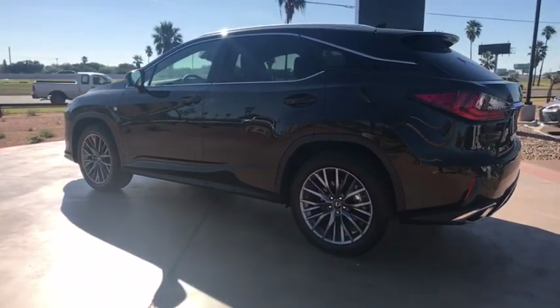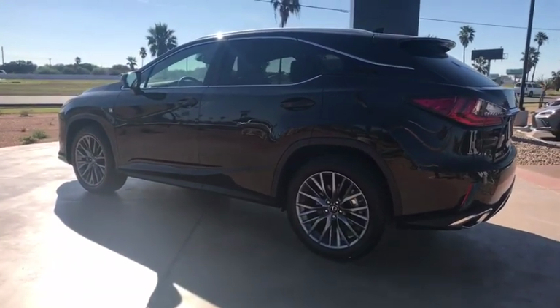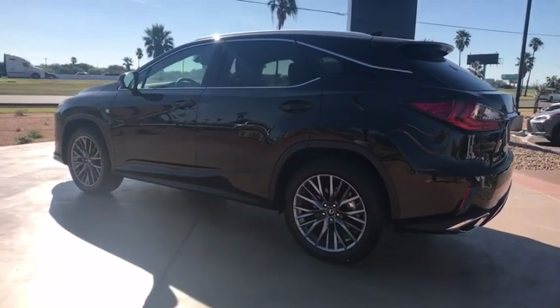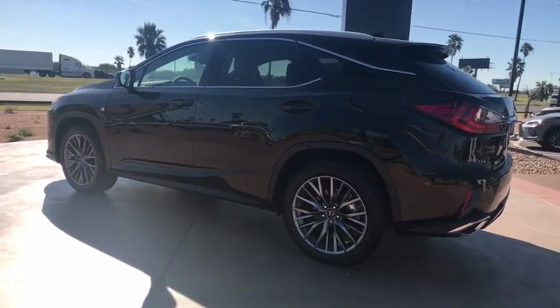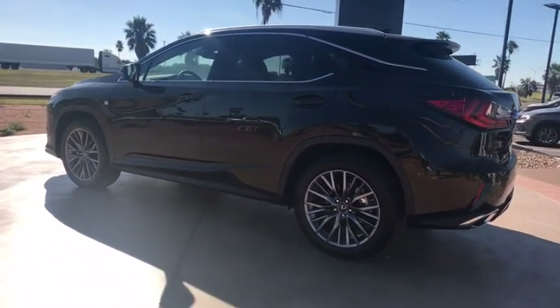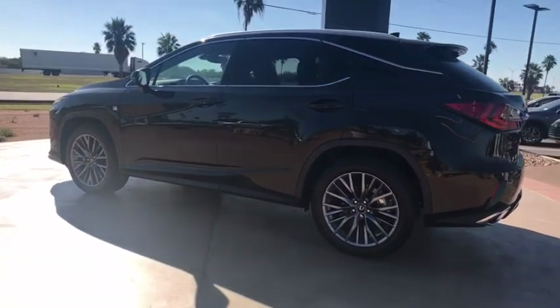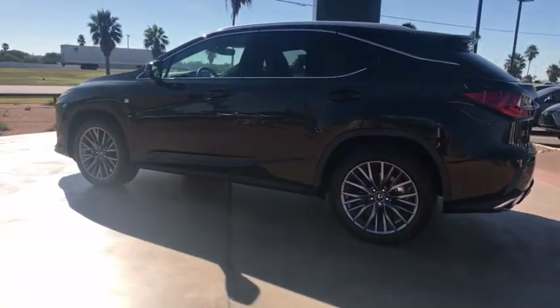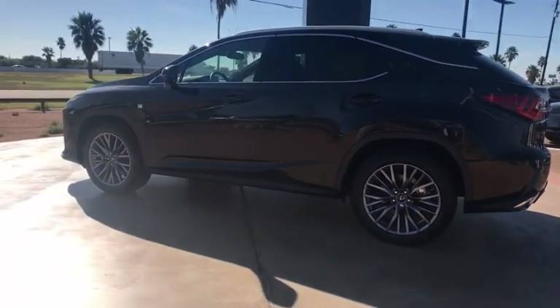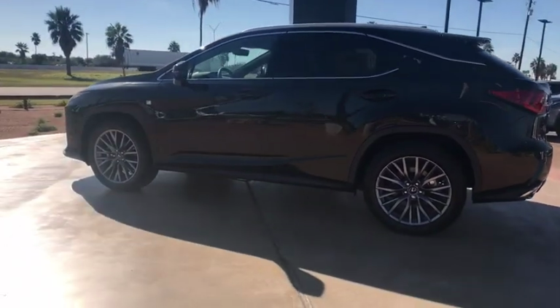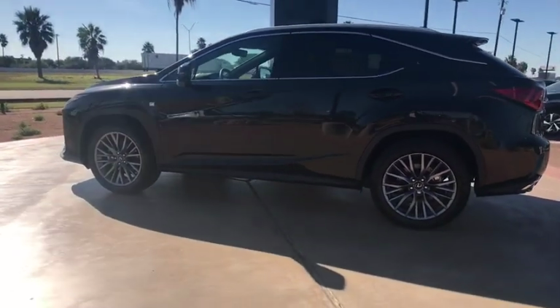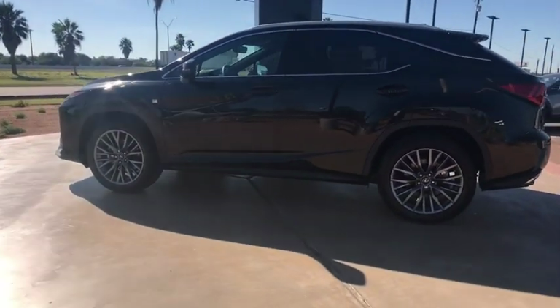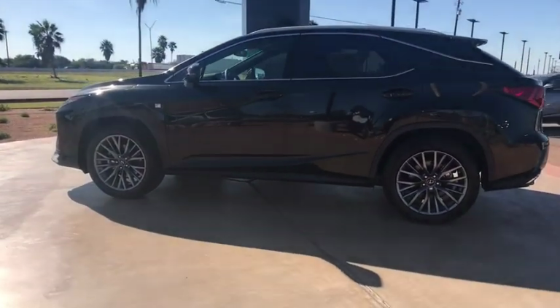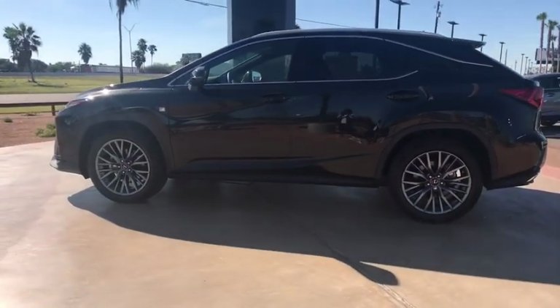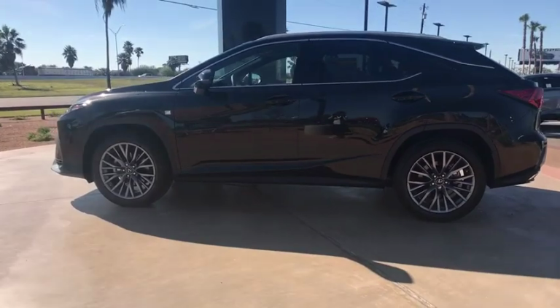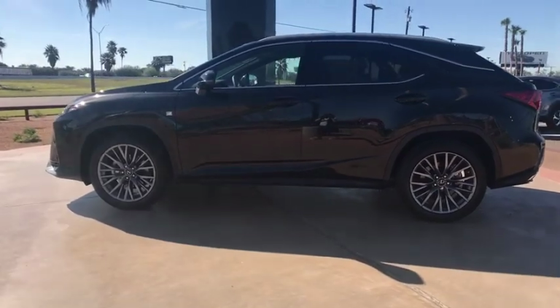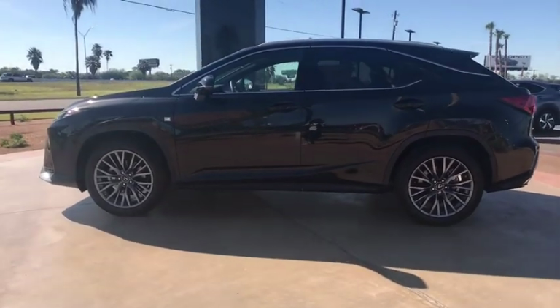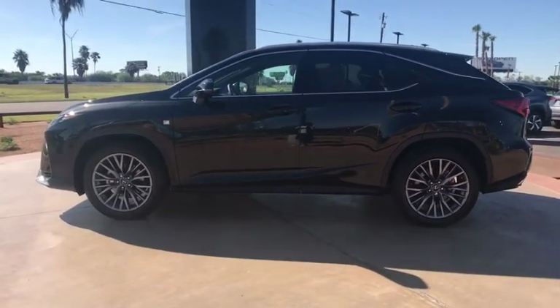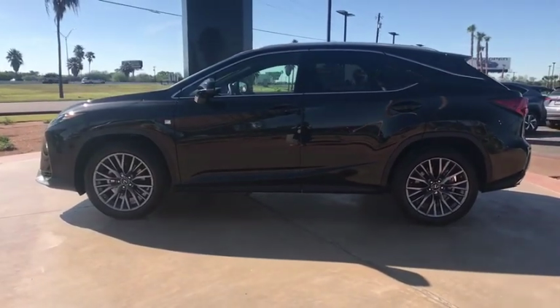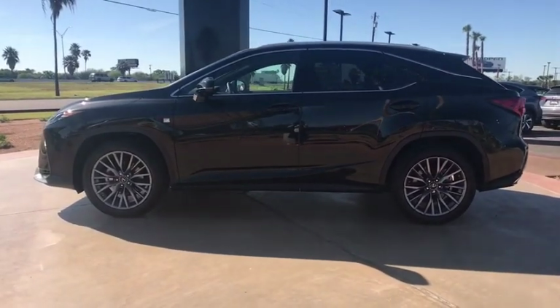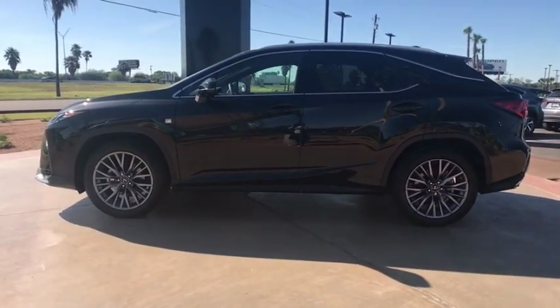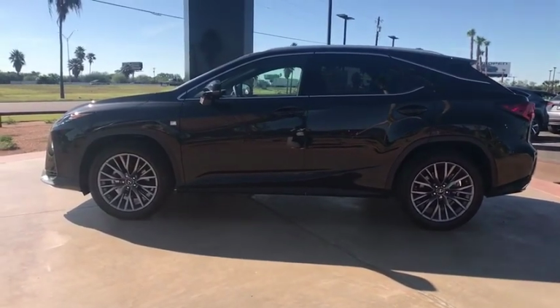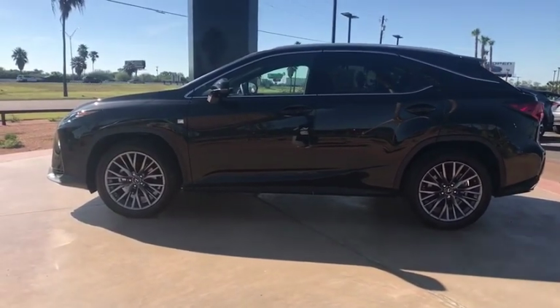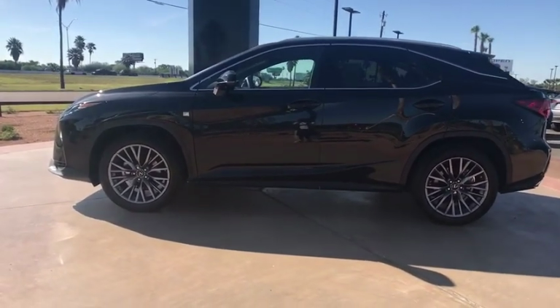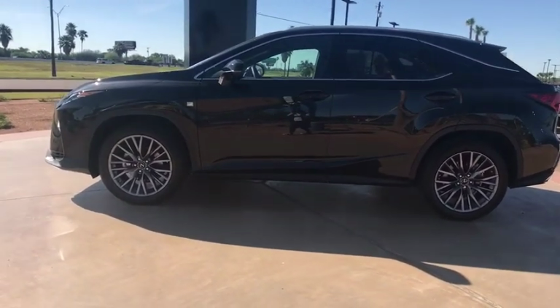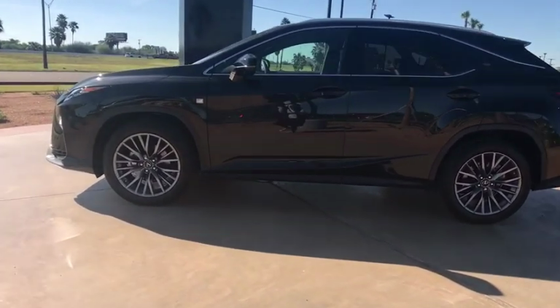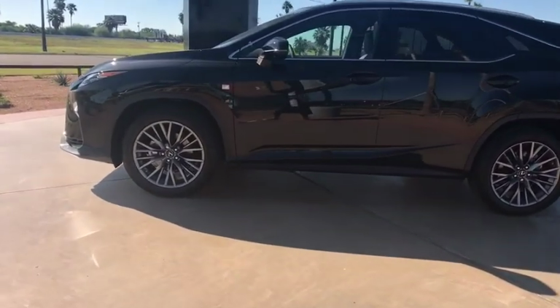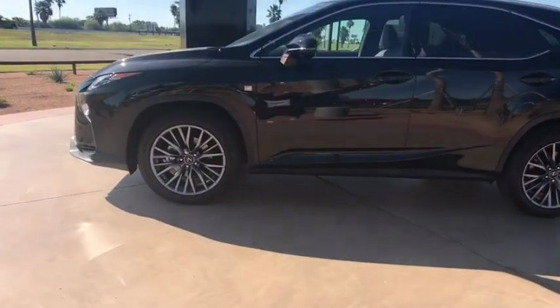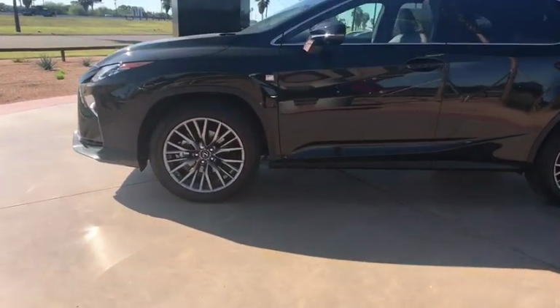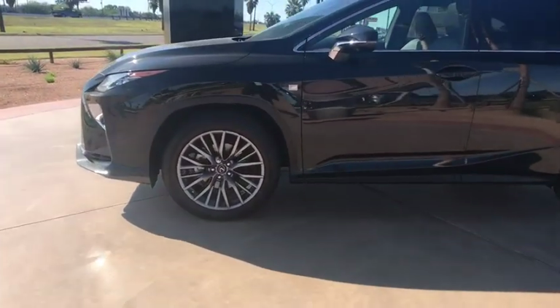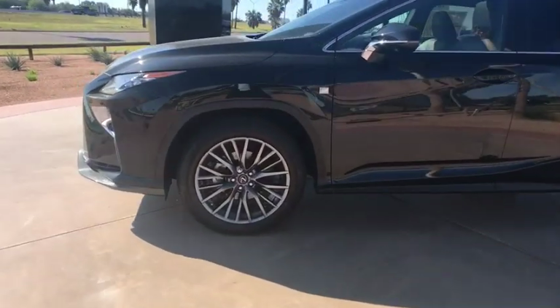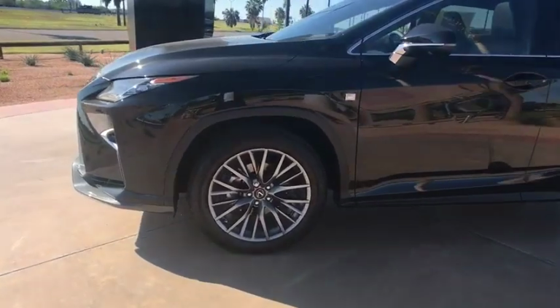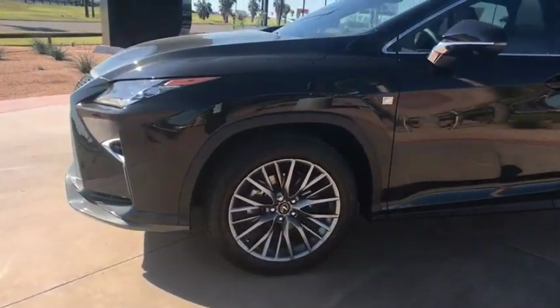Bluetooth, adjustable steering wheel, power steering, auto-dimming rear view mirror, floor mats, cruise control, hard disk drive media storage, four-wheel disc brakes.